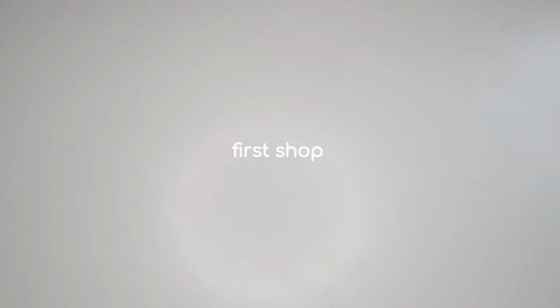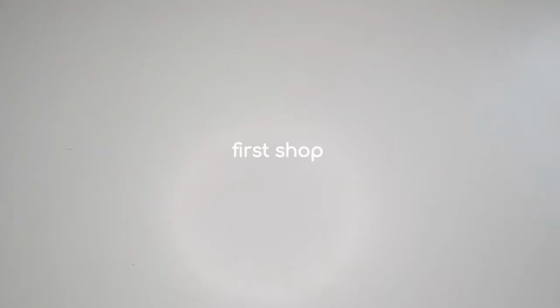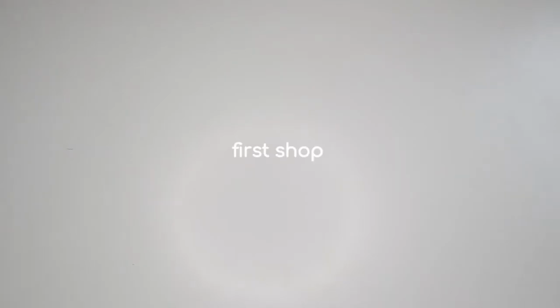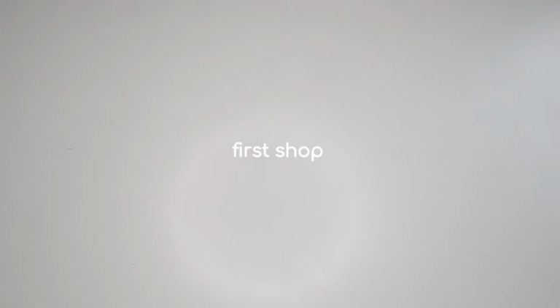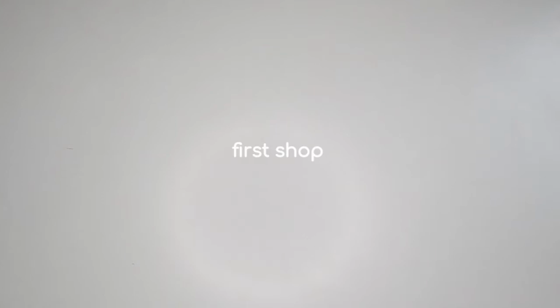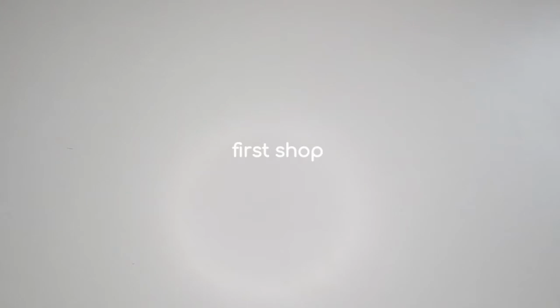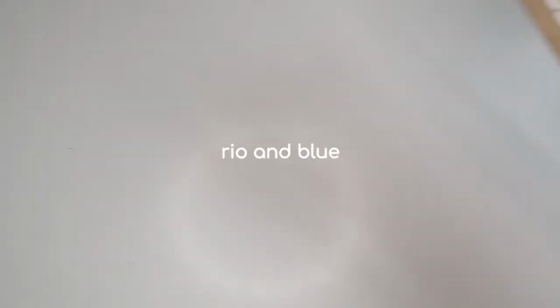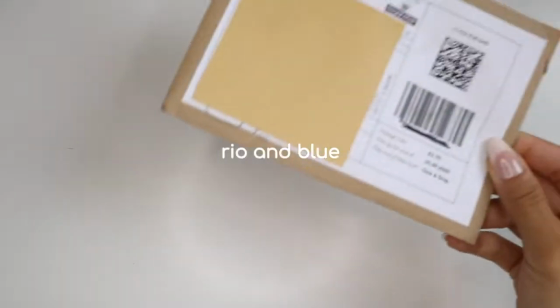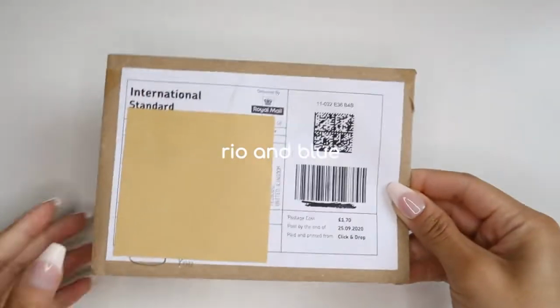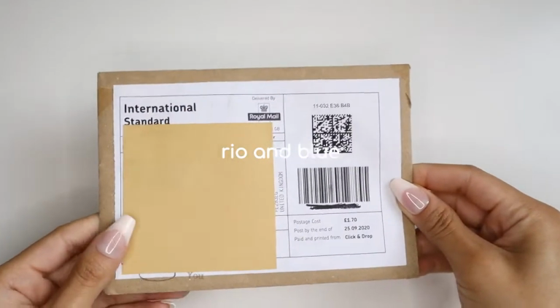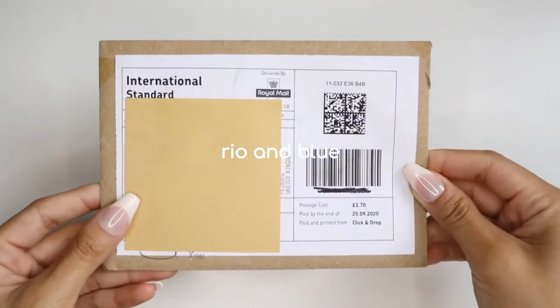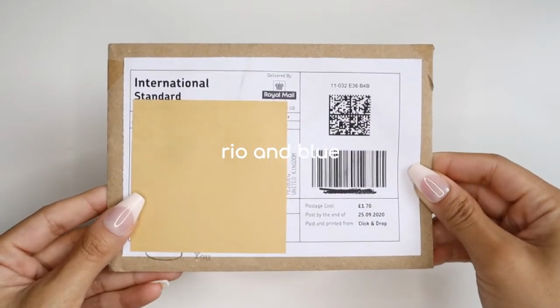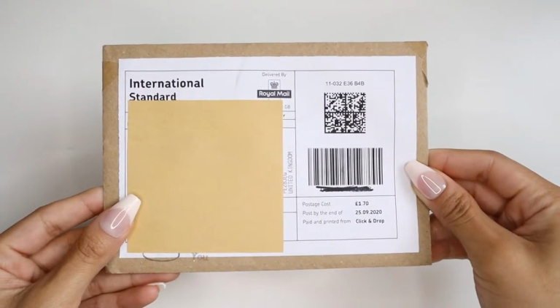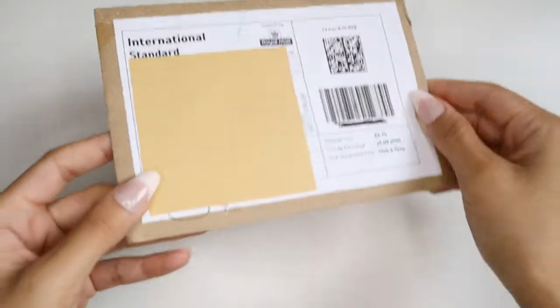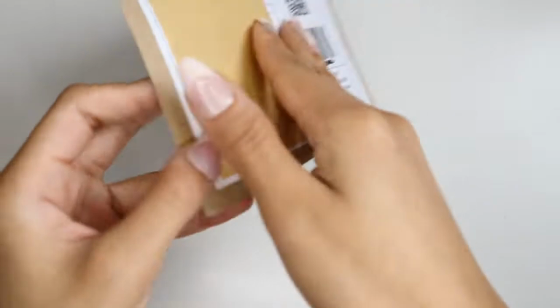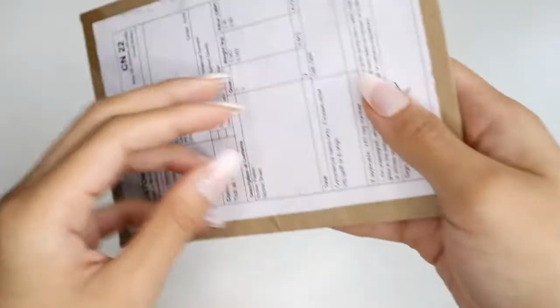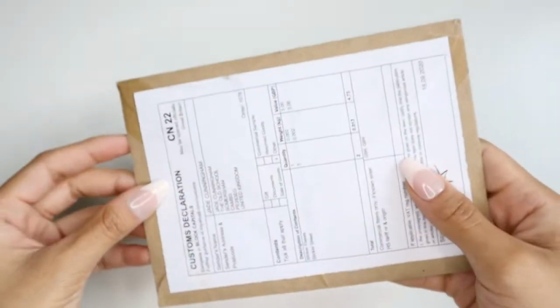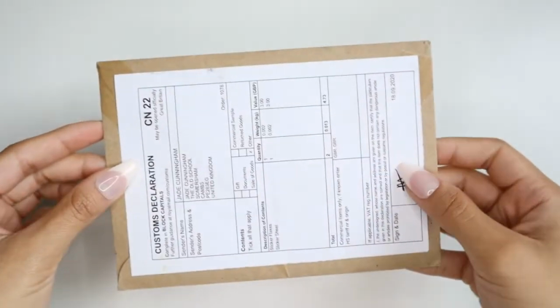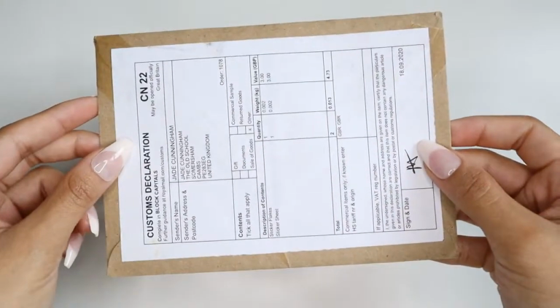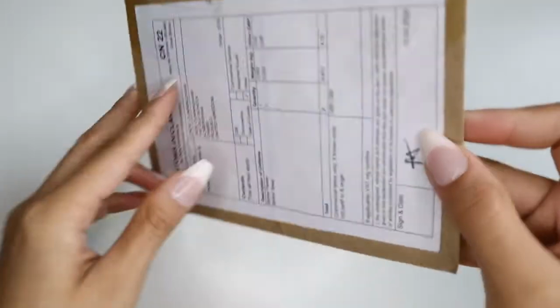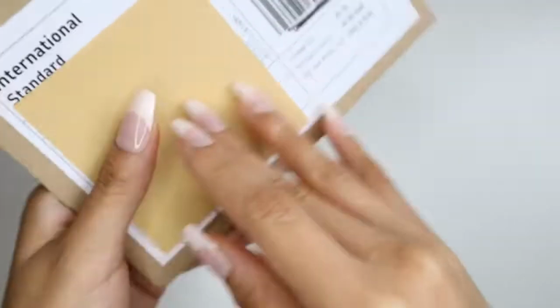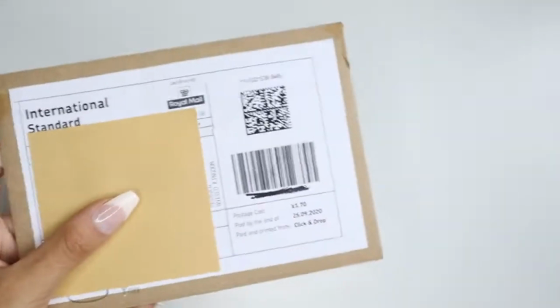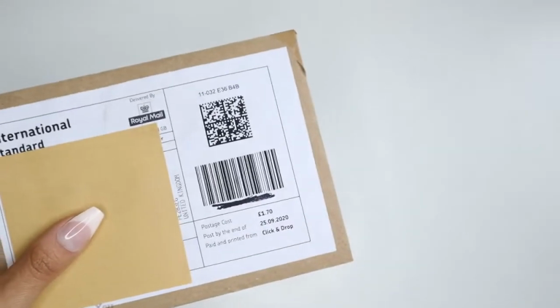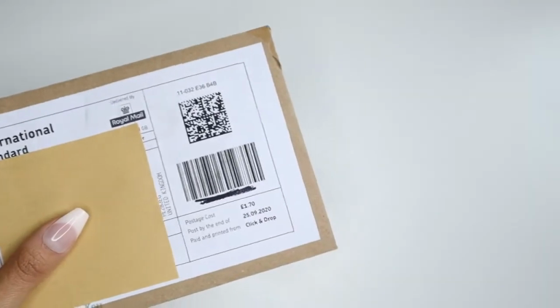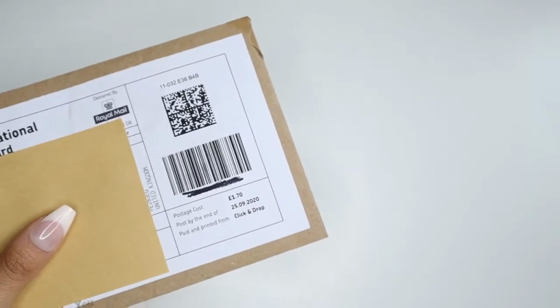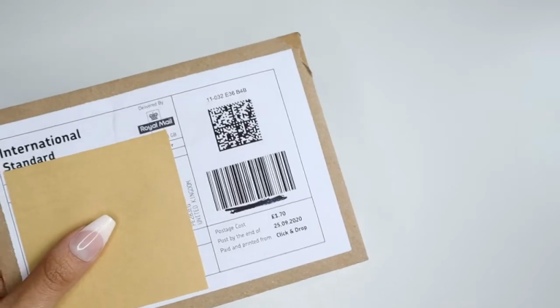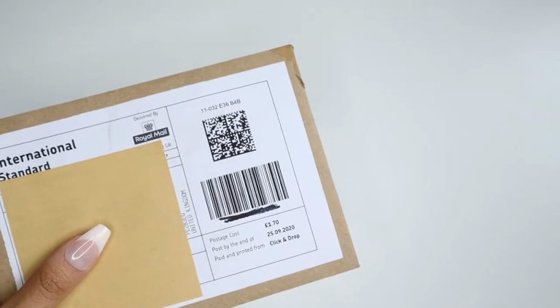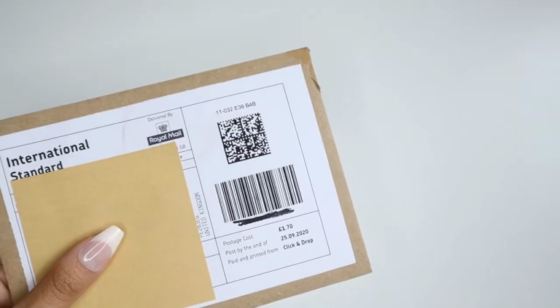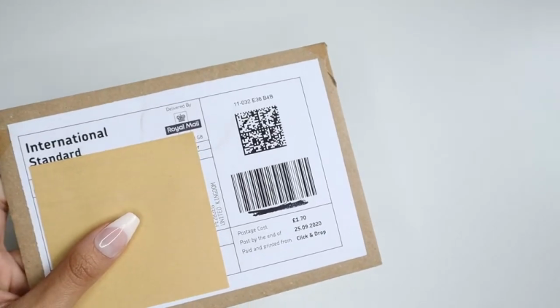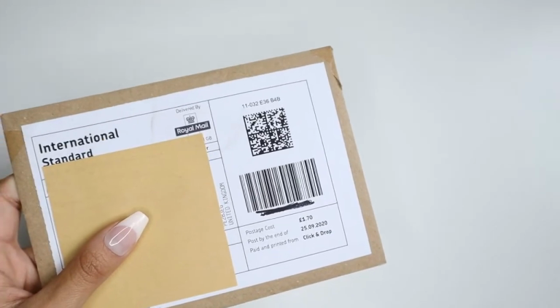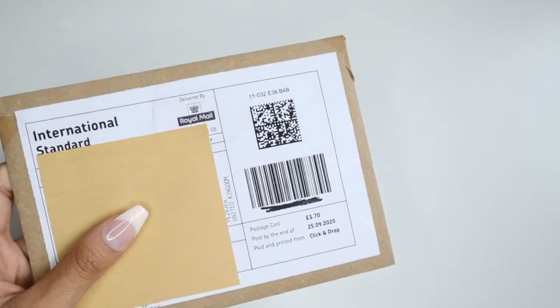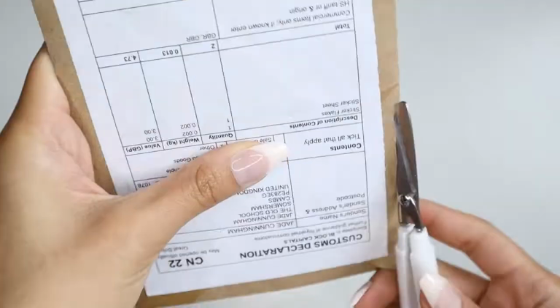The first shop is Rio and Blue. On the package it says Seorio but they have recently changed their shop name to Rio and Blue. This shop is based on Etsy and has so many cute sticker sheets and enamel pins. I love that their shop has a wide variety in their art style as well.